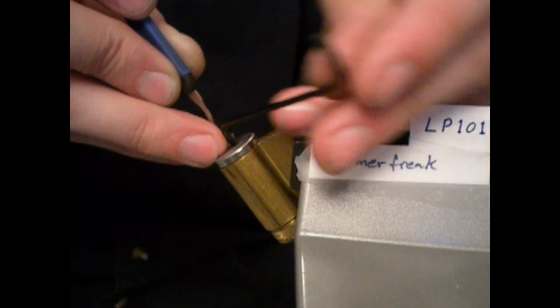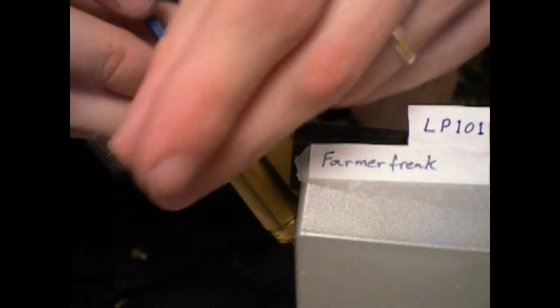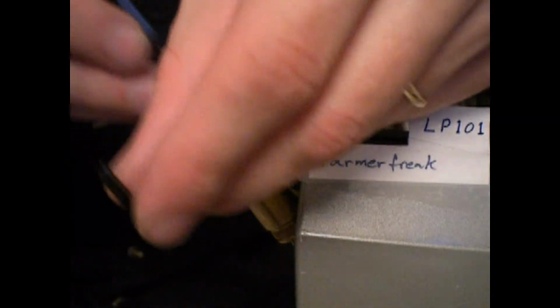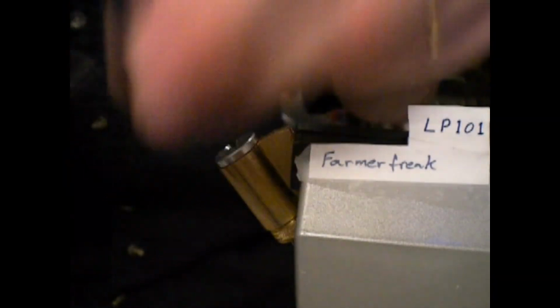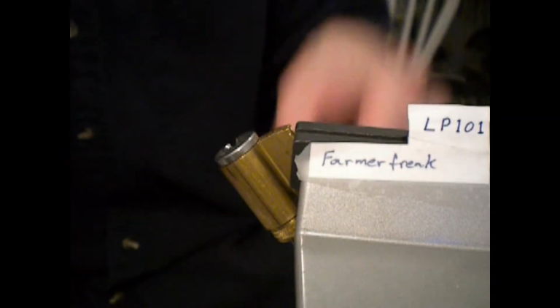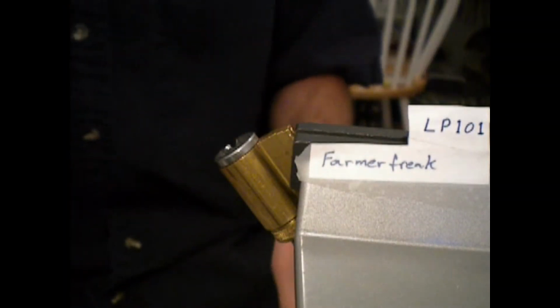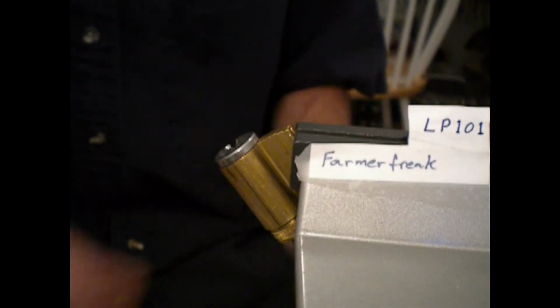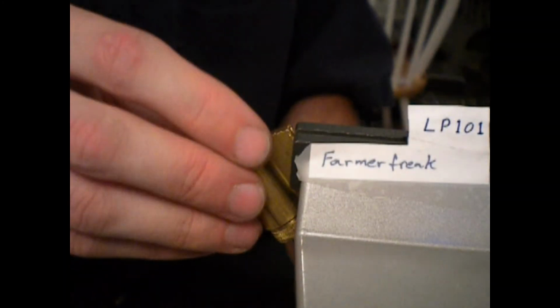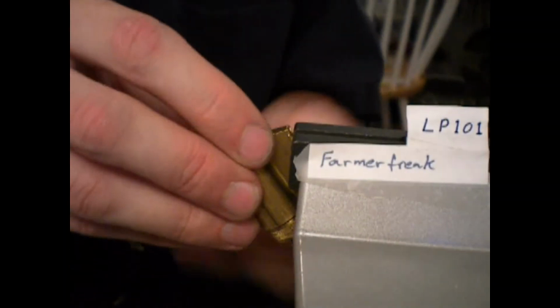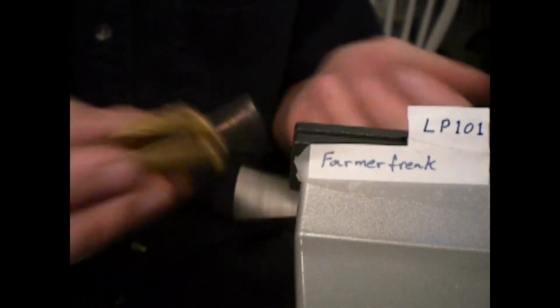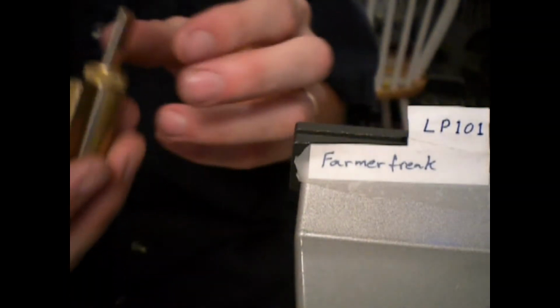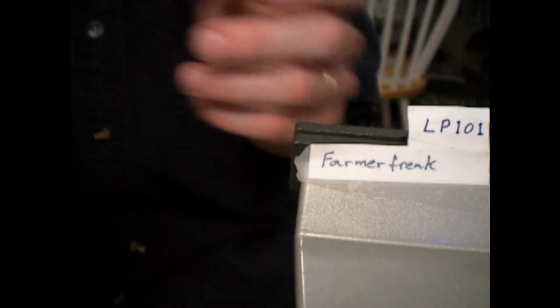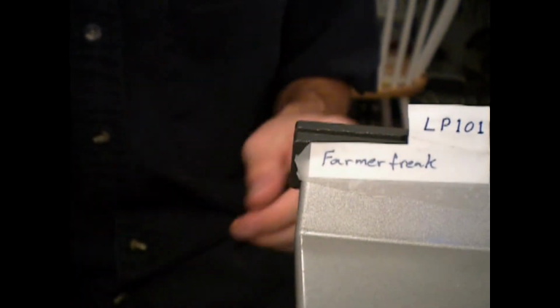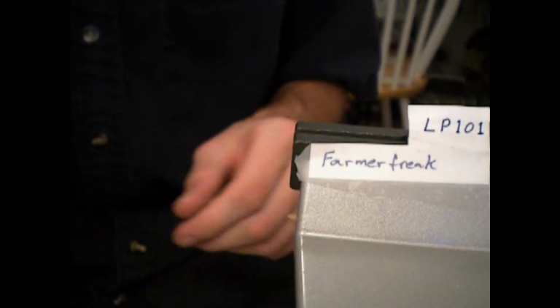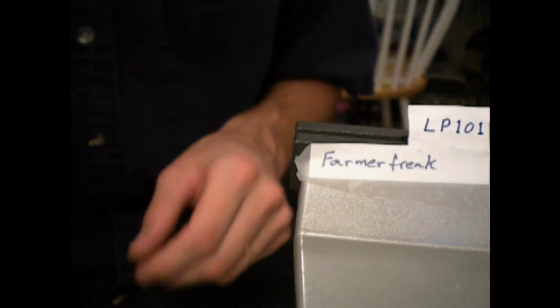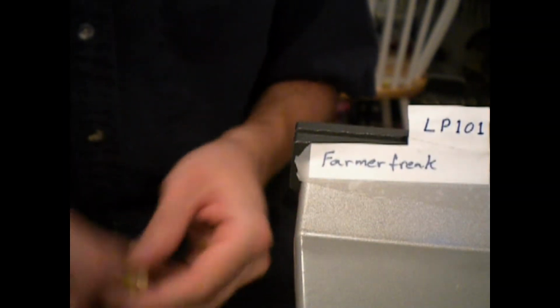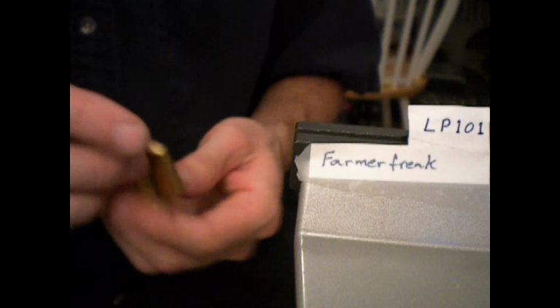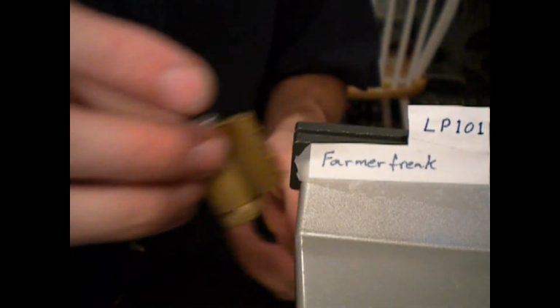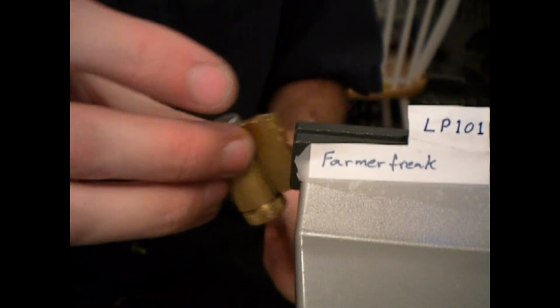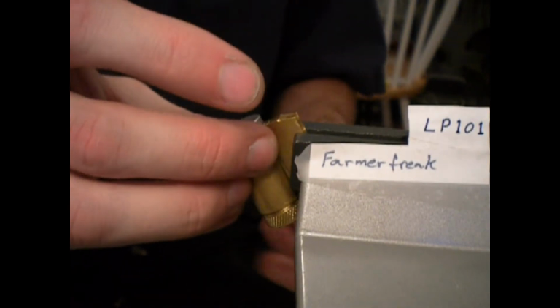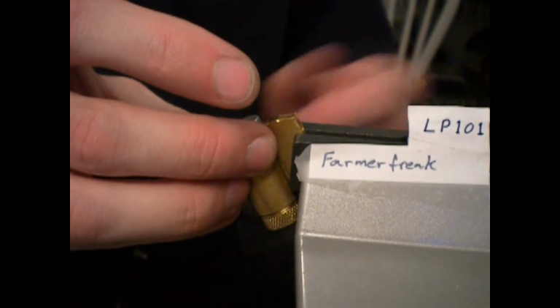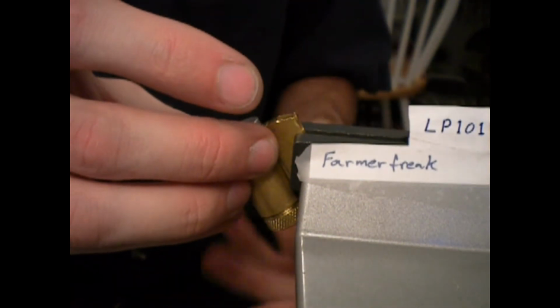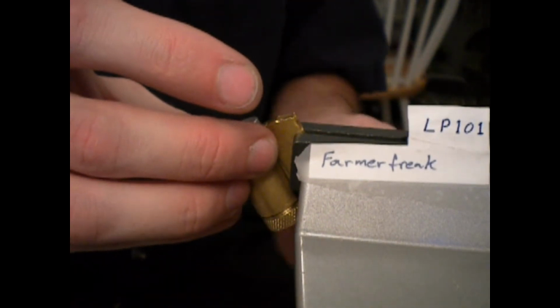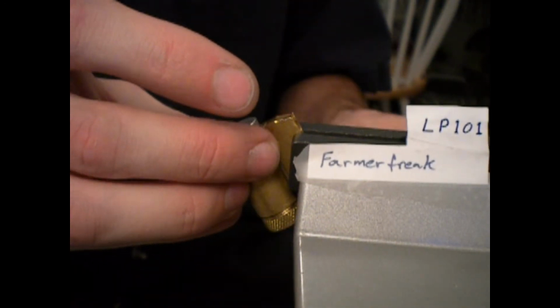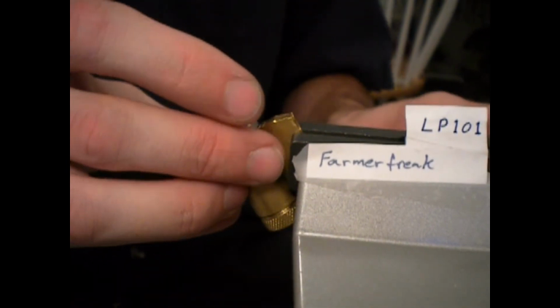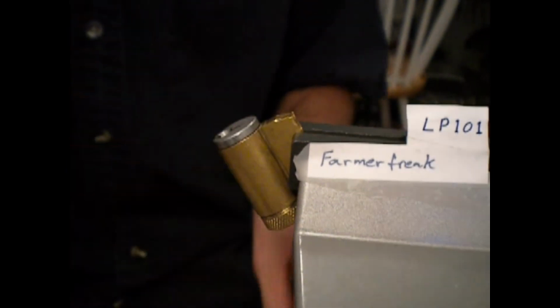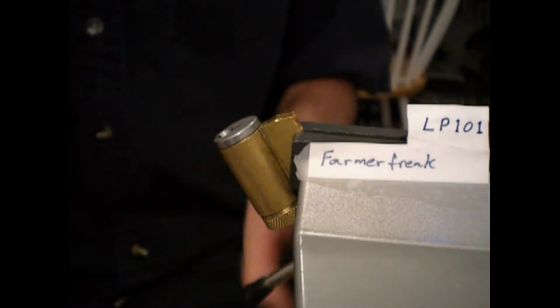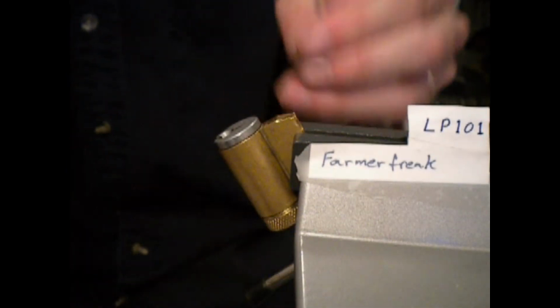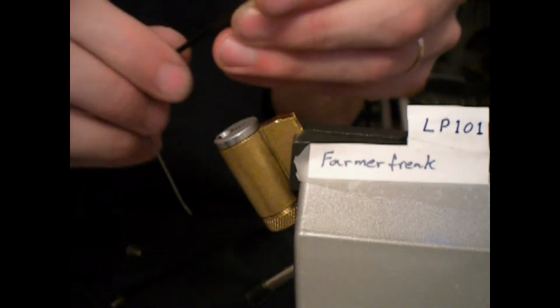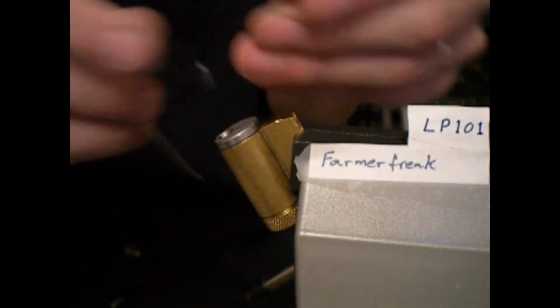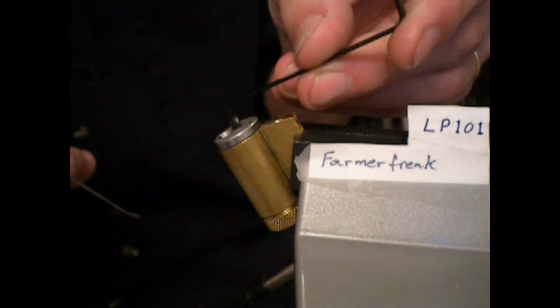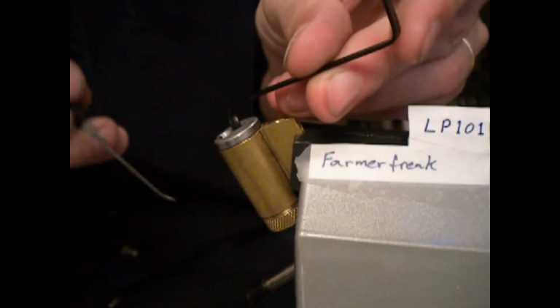Fifth. Might only be a five-pin lock. Might be six. Don't really care right now. On to the next one.